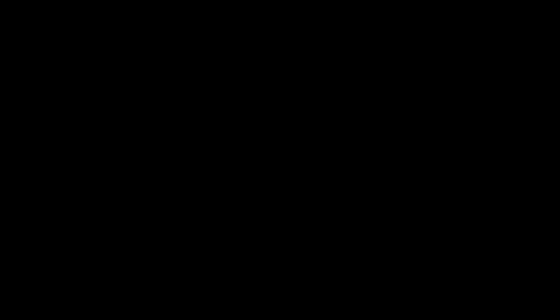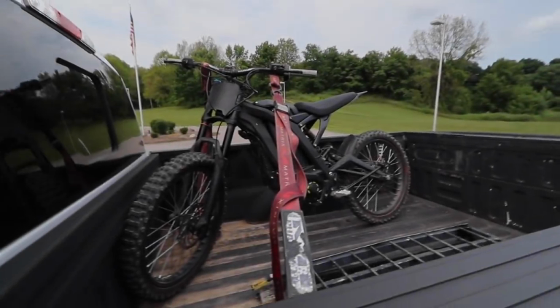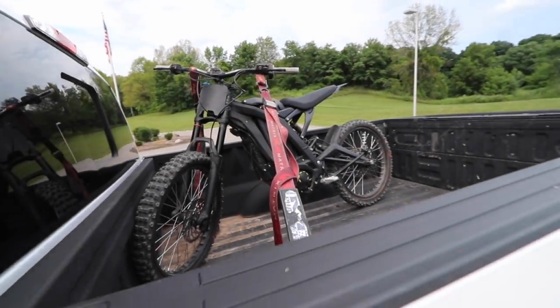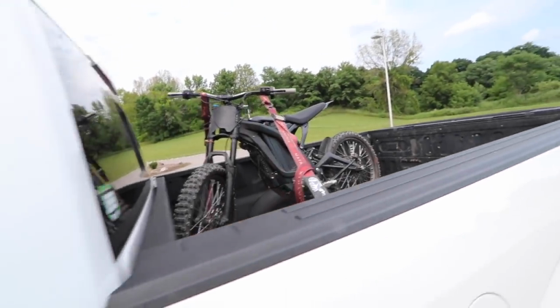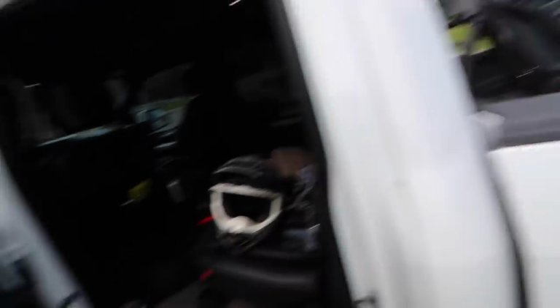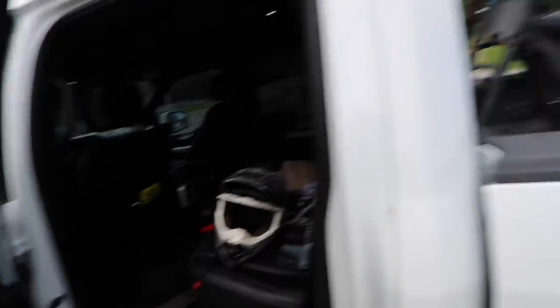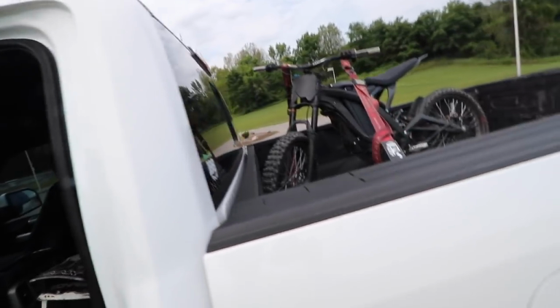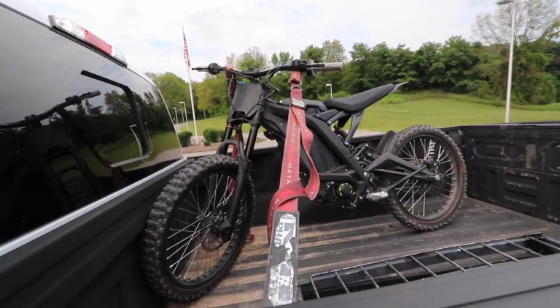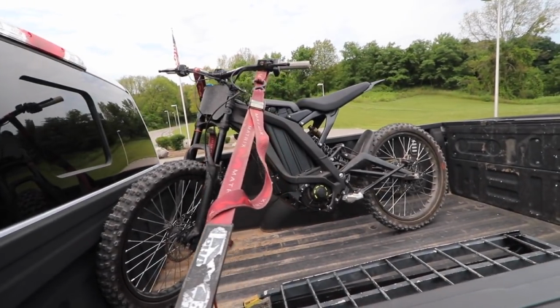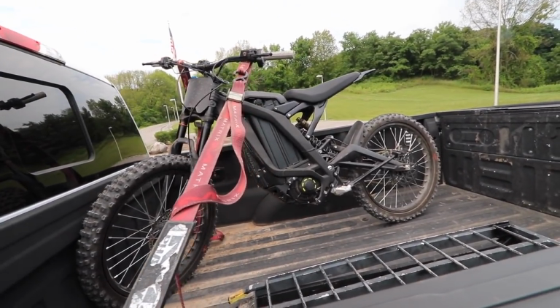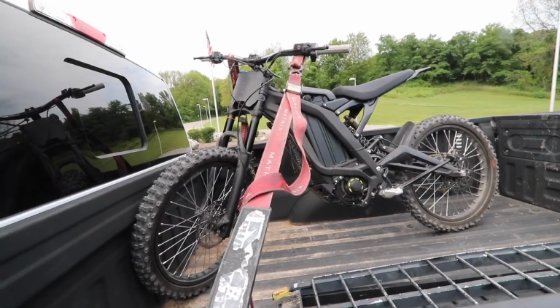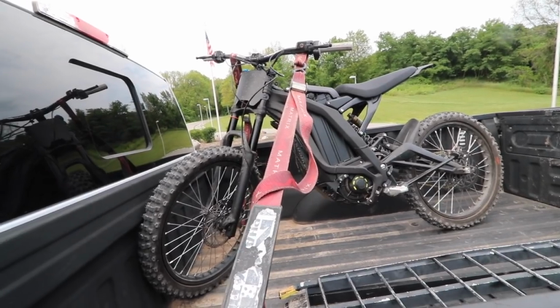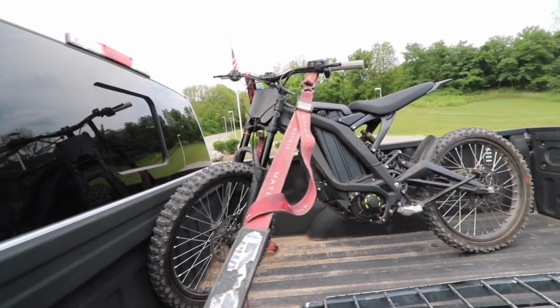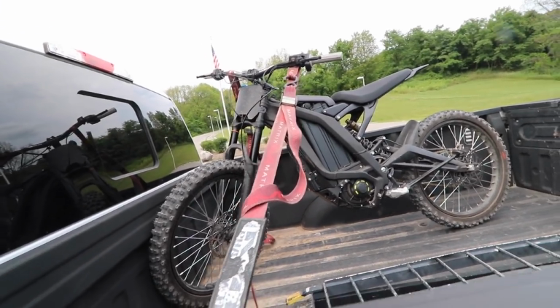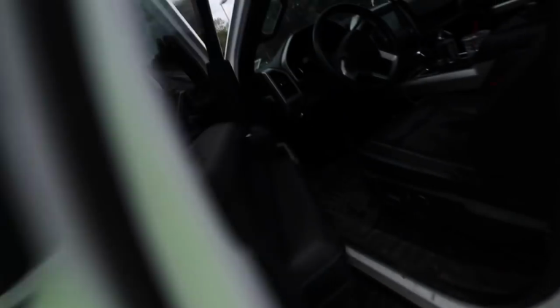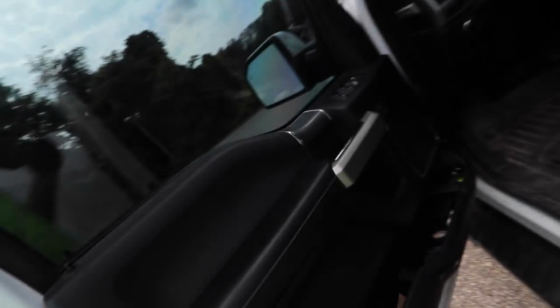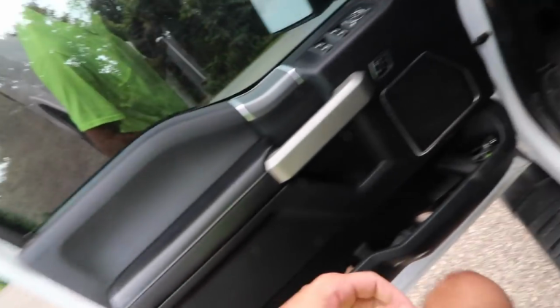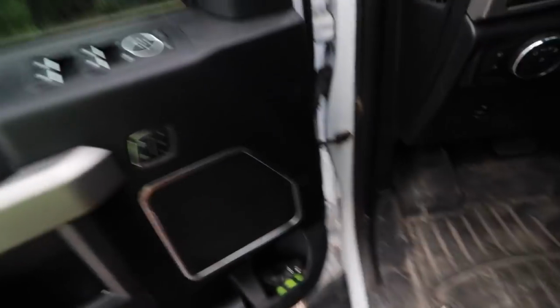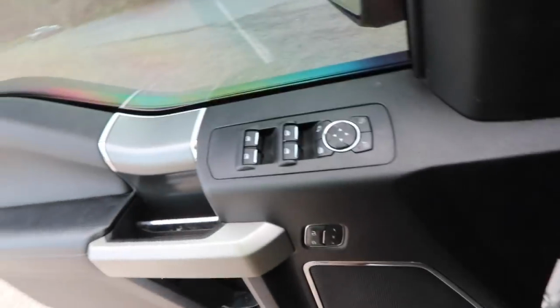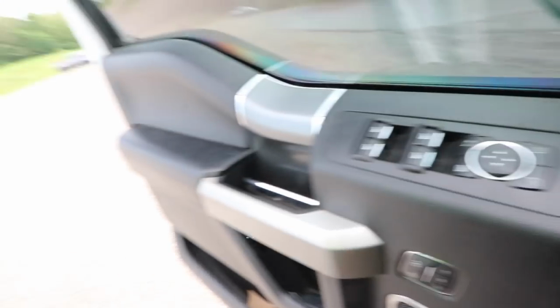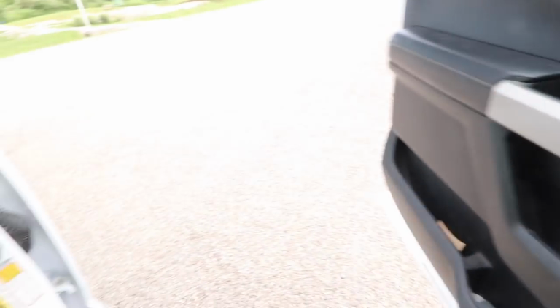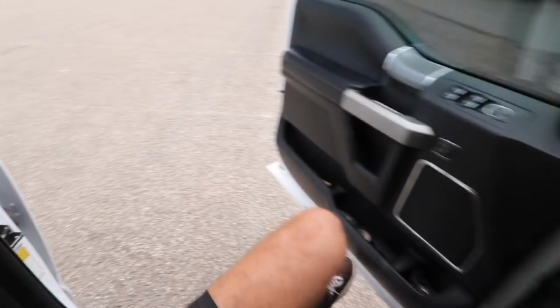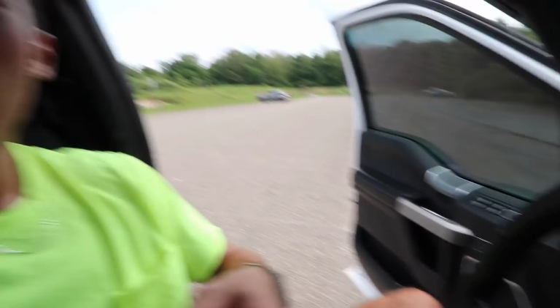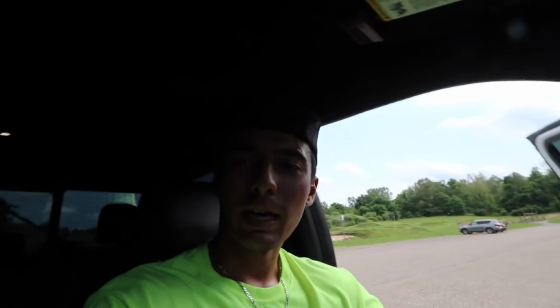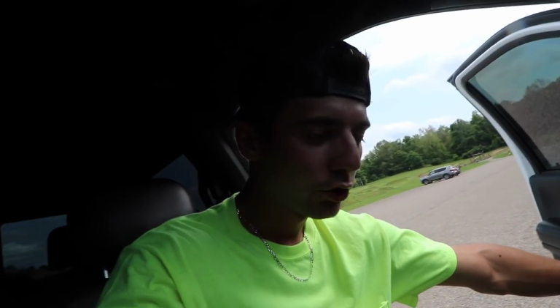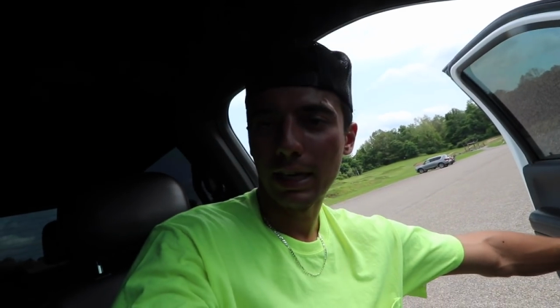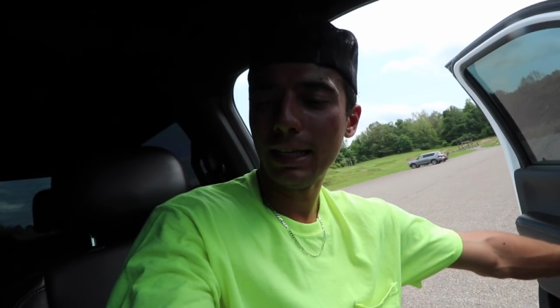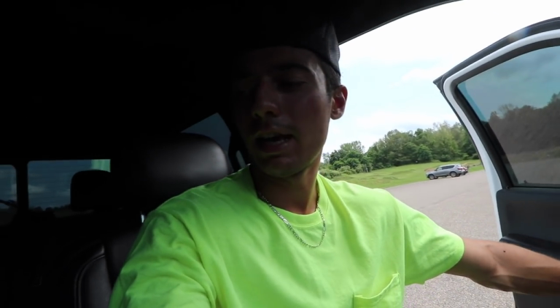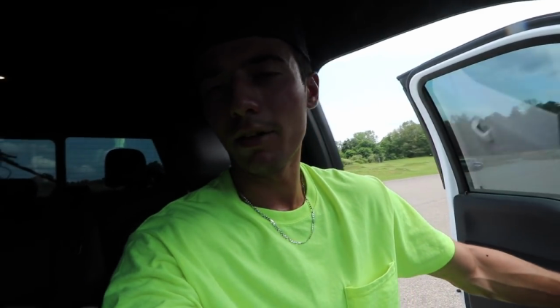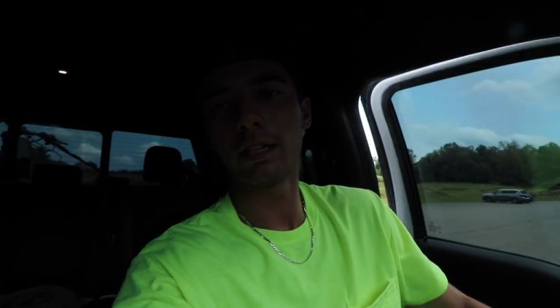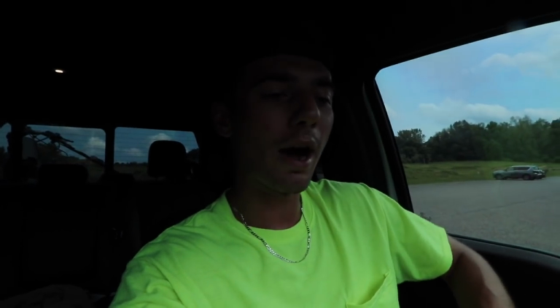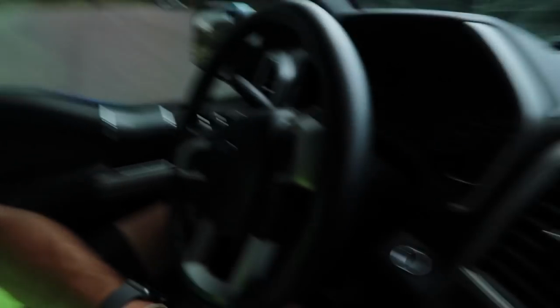And that's a wrap for the day. Got this thing loaded up, we'll head back to the house and I'll give you guys a little run over — first ride opinion on this thing. It is hot today. I think I got heat stroke. It's like 90 out today and I've been out there for like two hours riding.